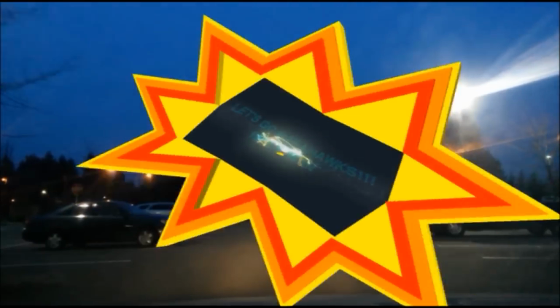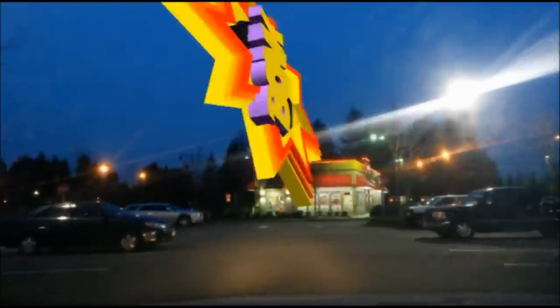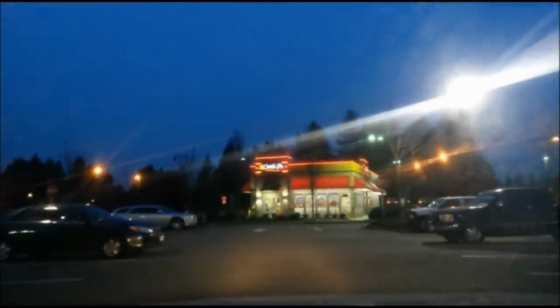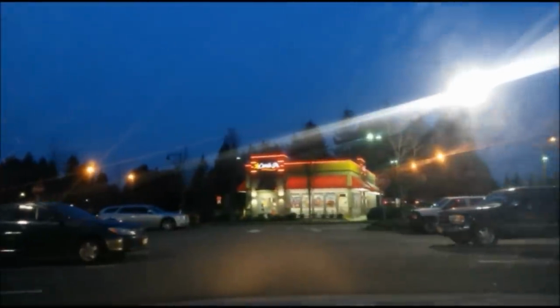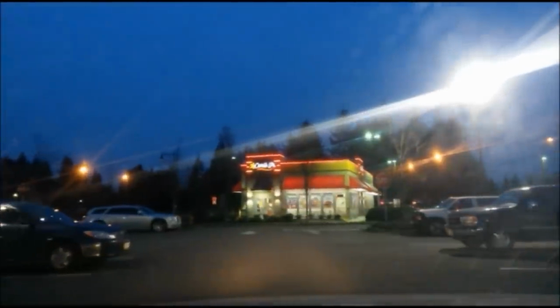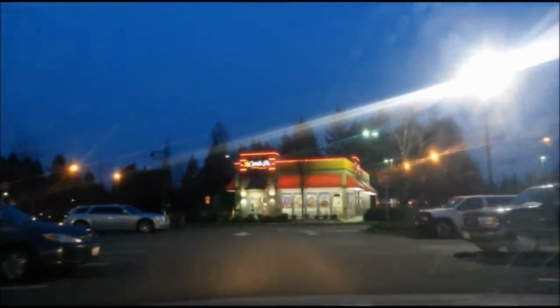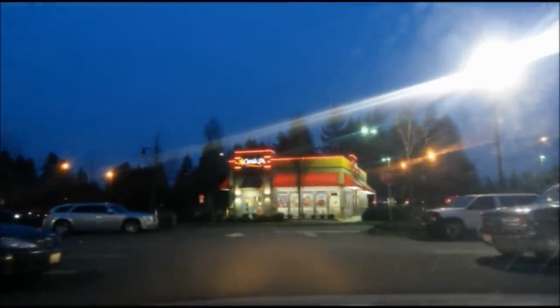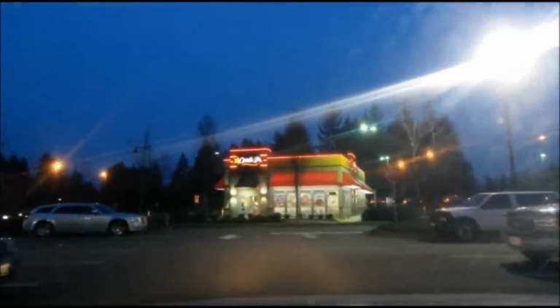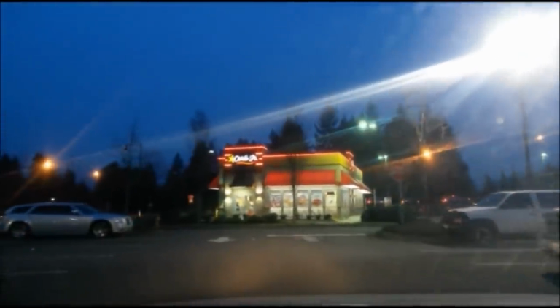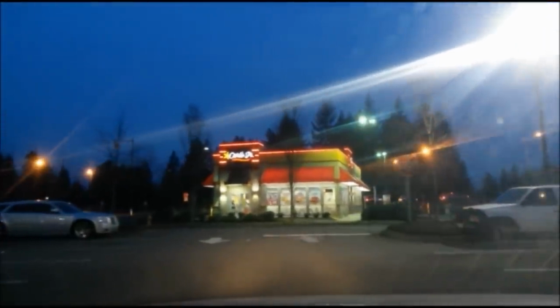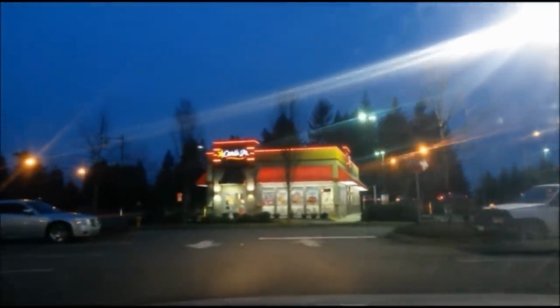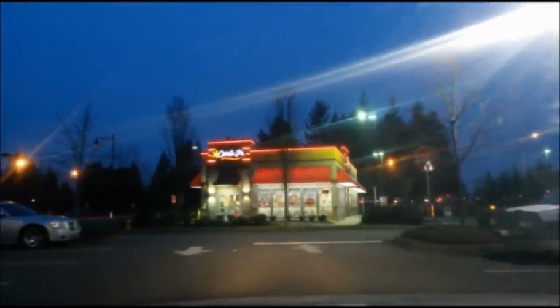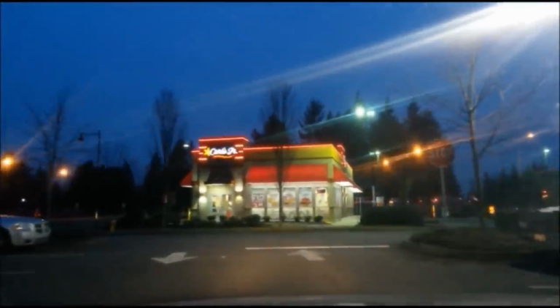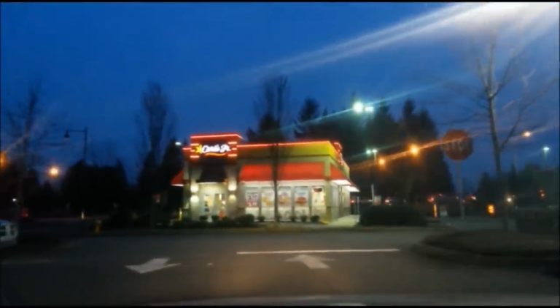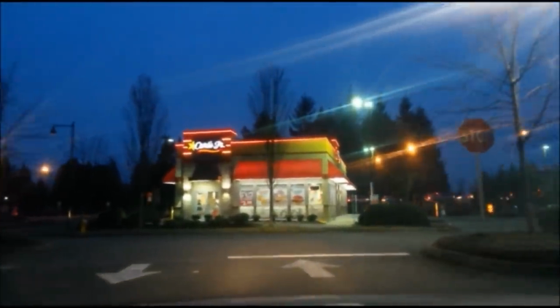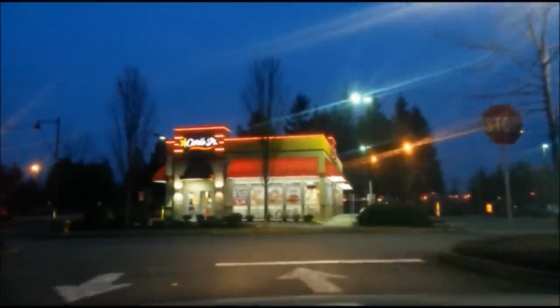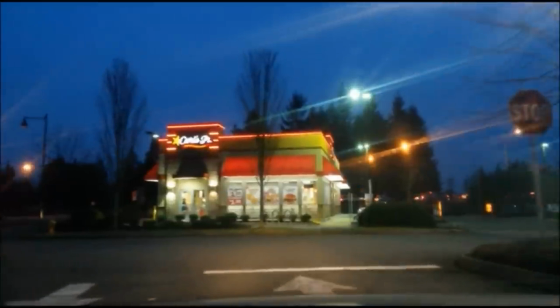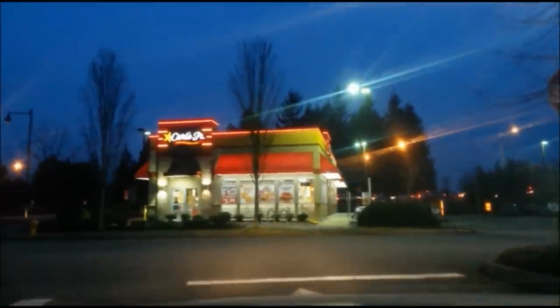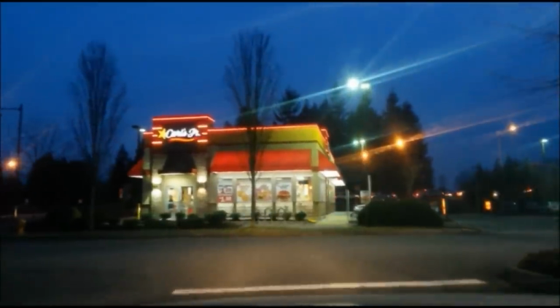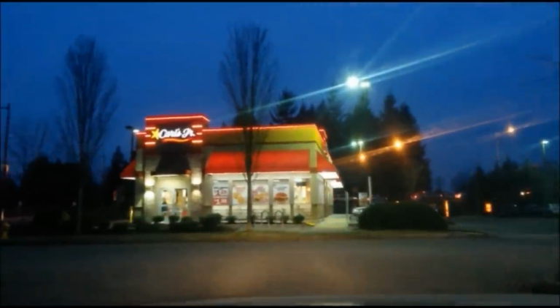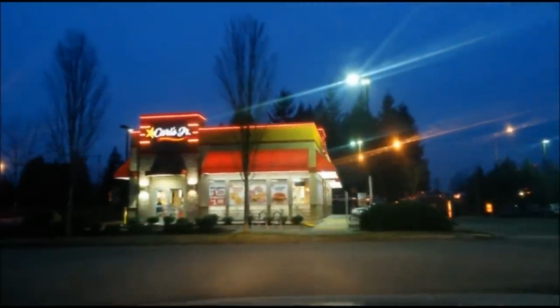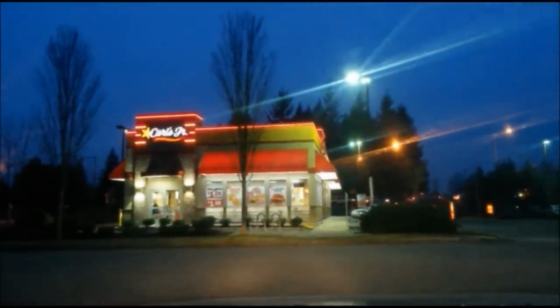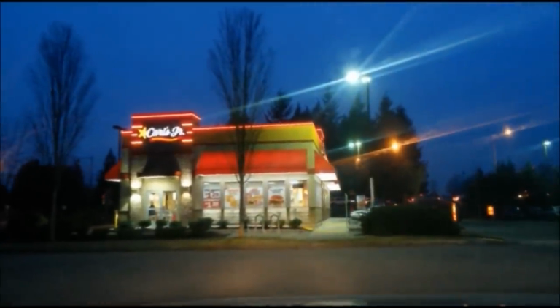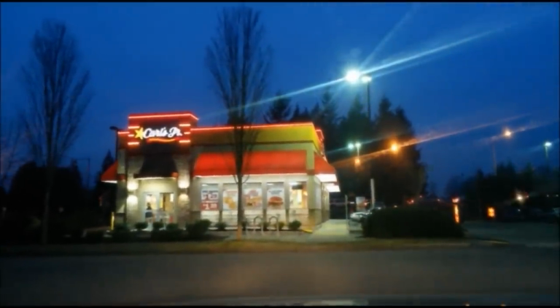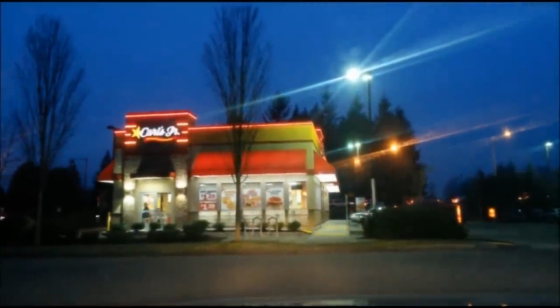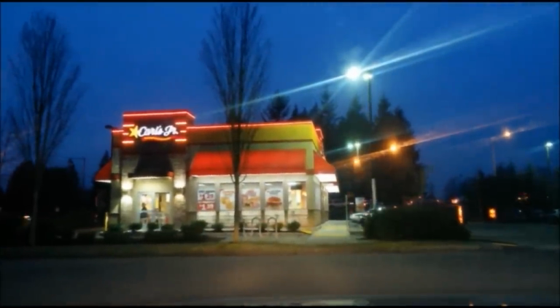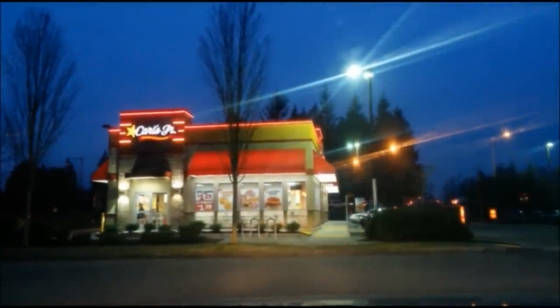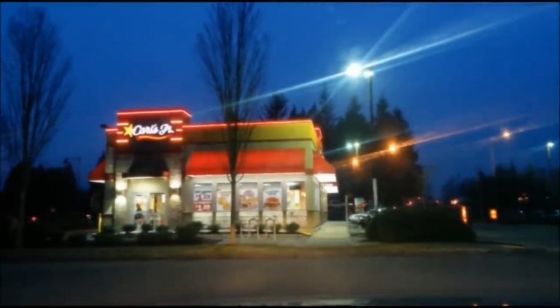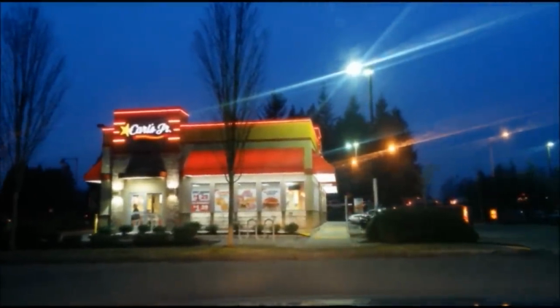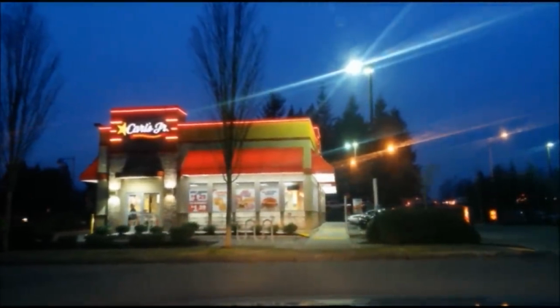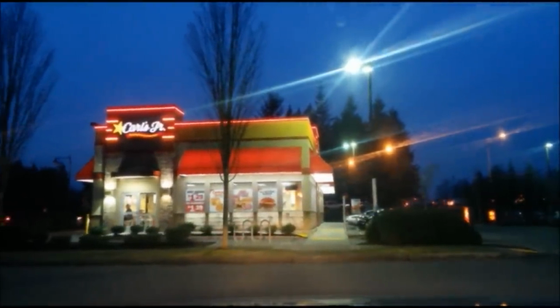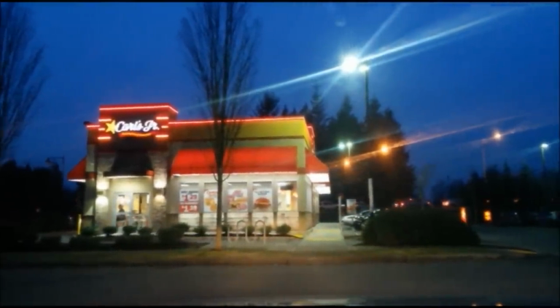Hey guys, let's go check out this Carl's Jr. today and see what exciting stuff they have on the menu. I'm checking out on the window, it looks pretty exciting, so let's stop by.